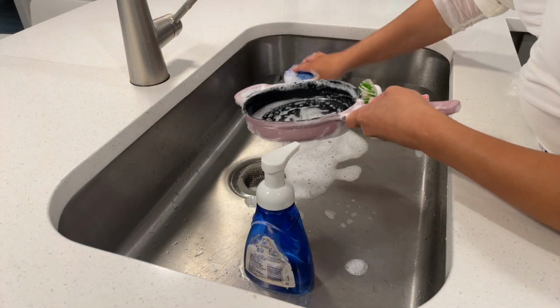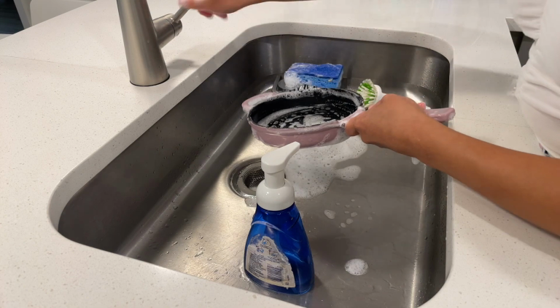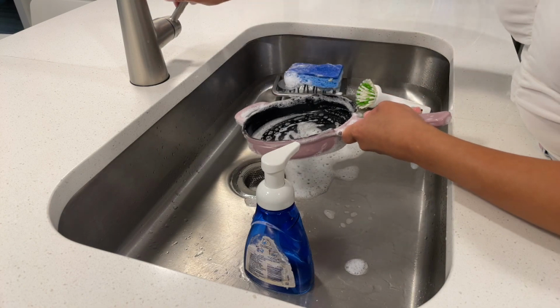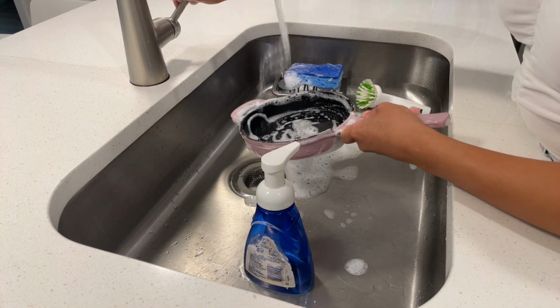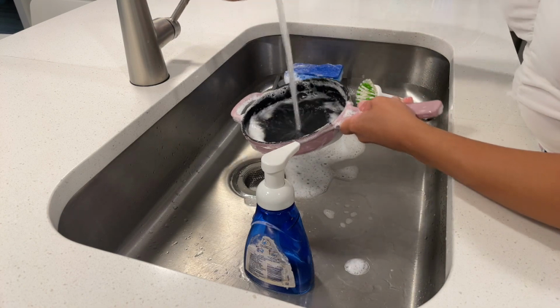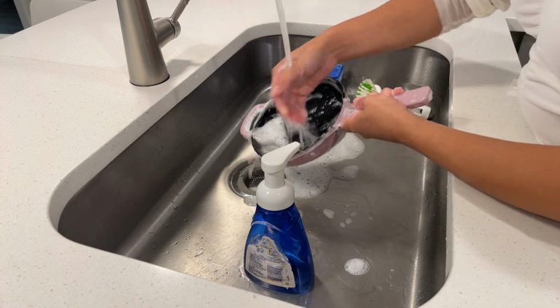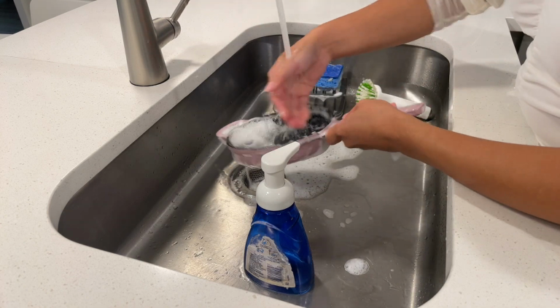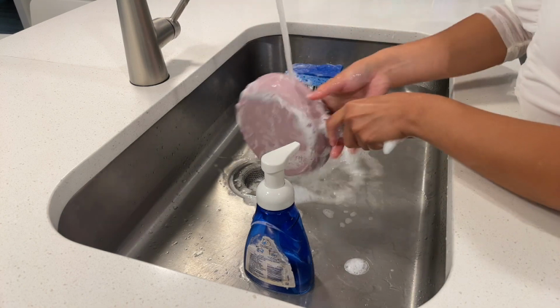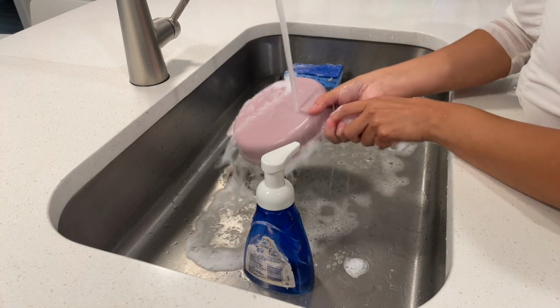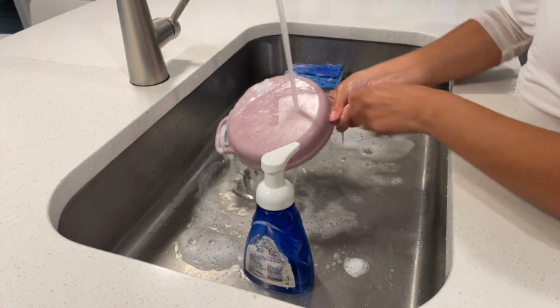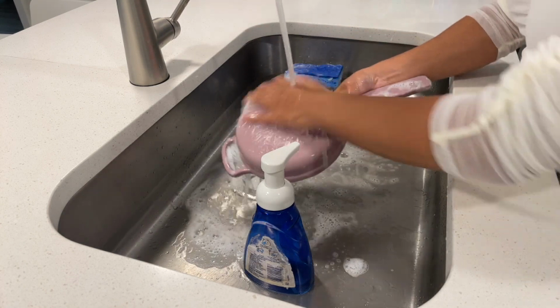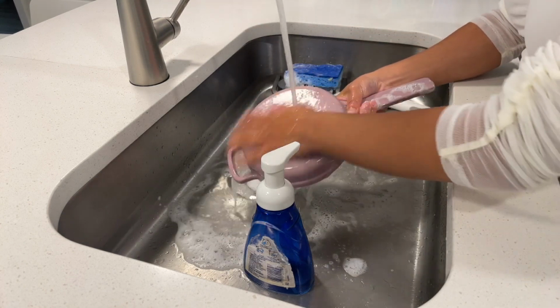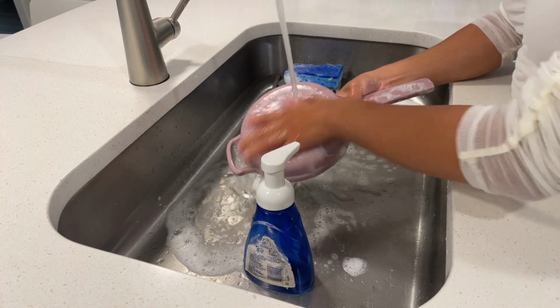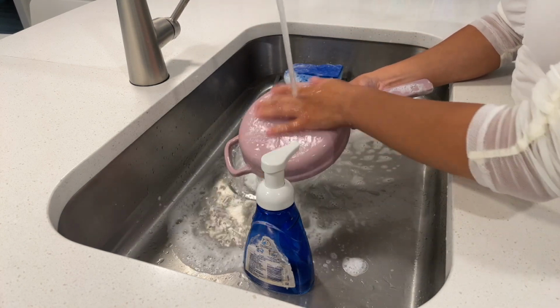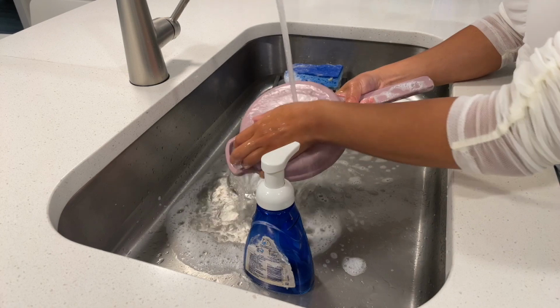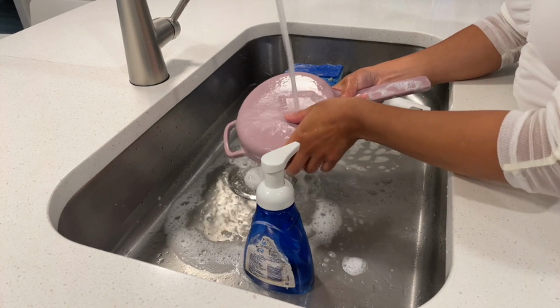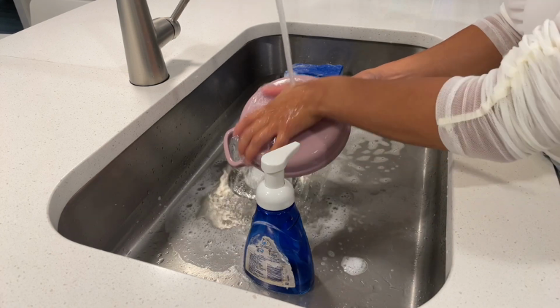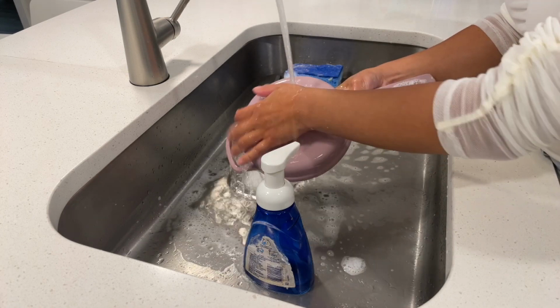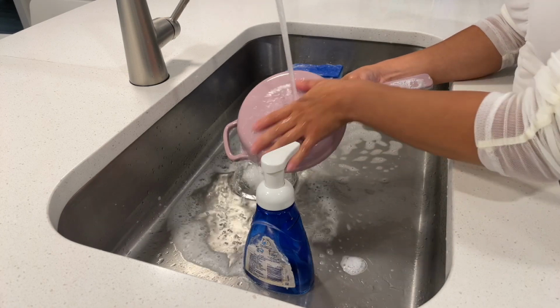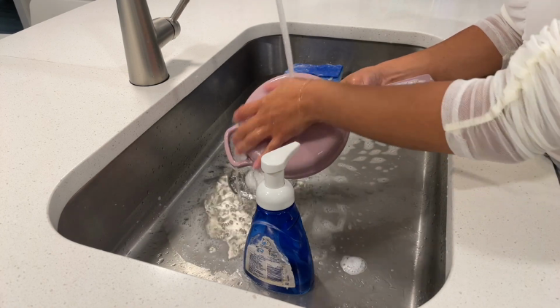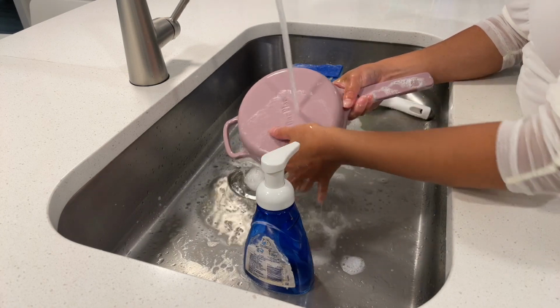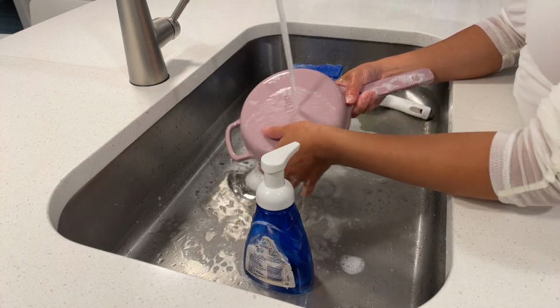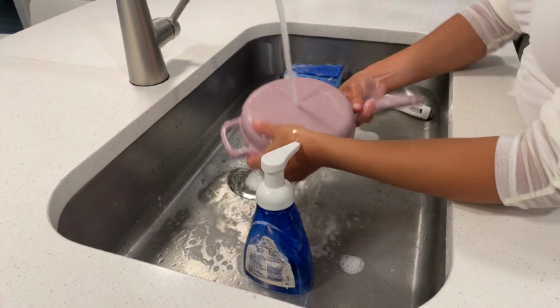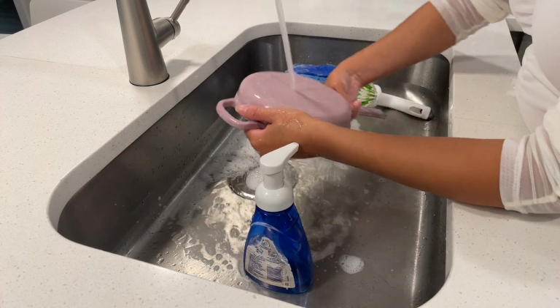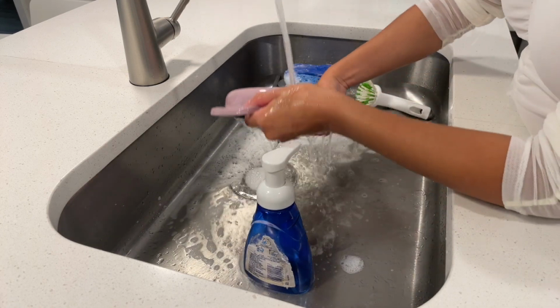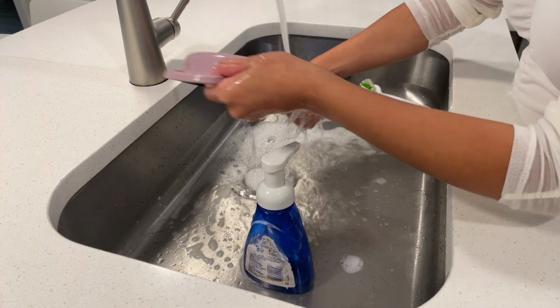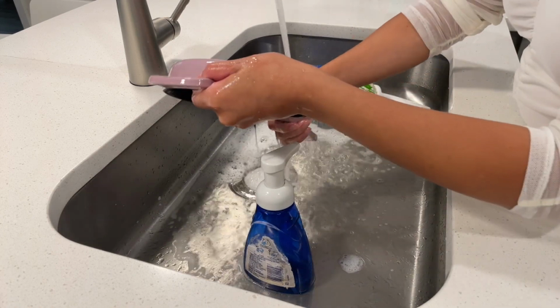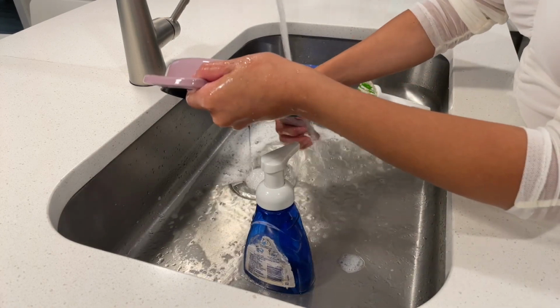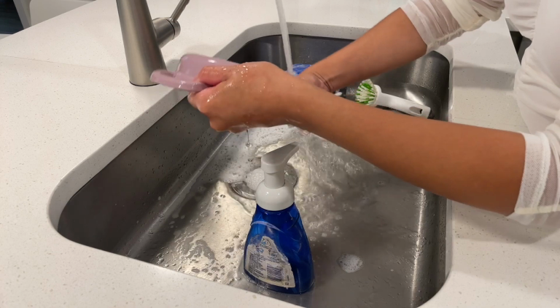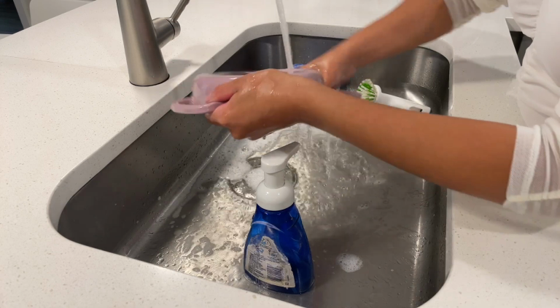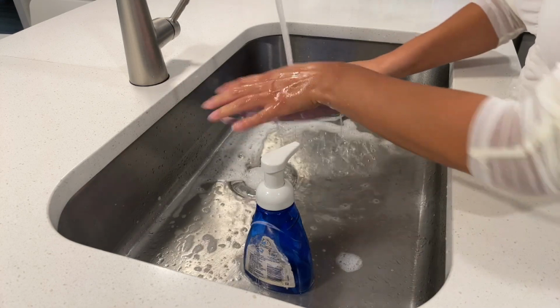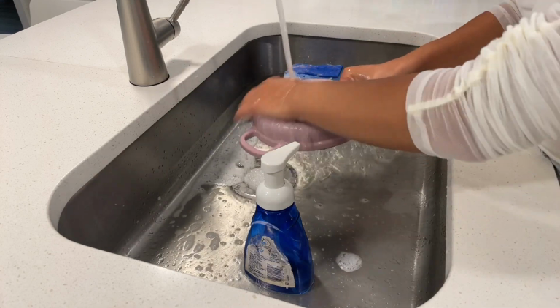Honestly, I was nervous about using this little skillet as it is the first time I was using cast iron anything in my life, but this is perfect for newbies like me because it has a matte black enamel interior, meaning you don't need to season it as much.